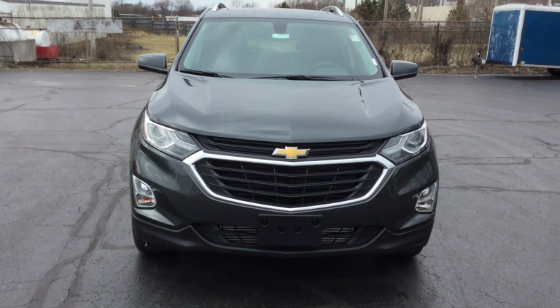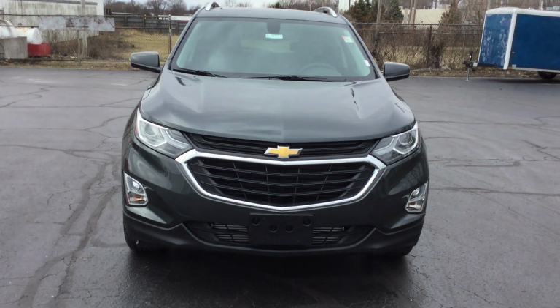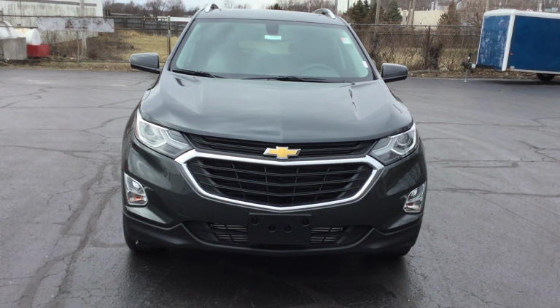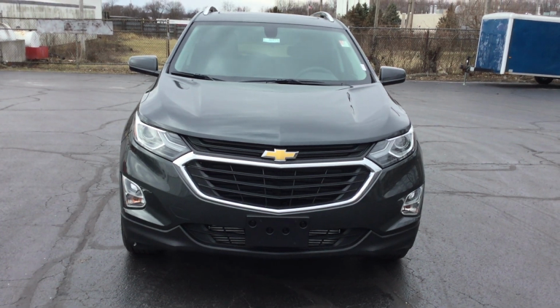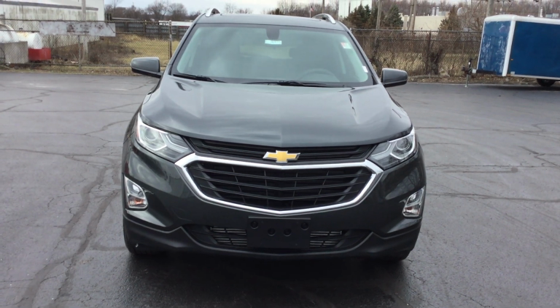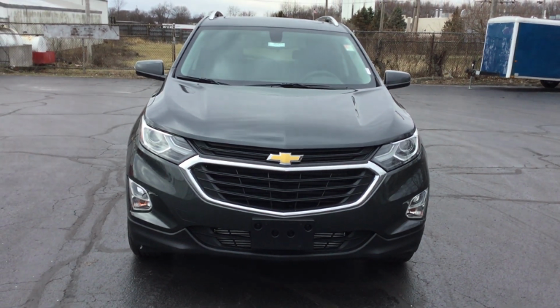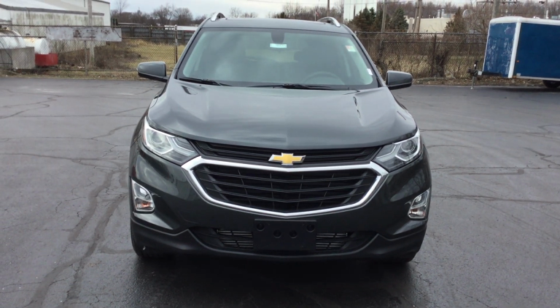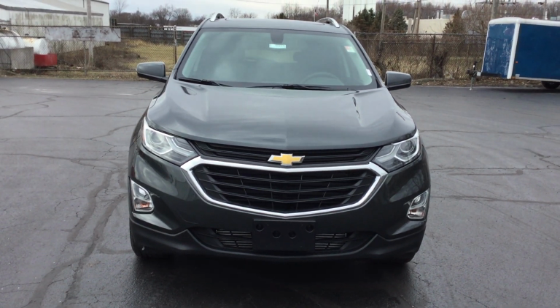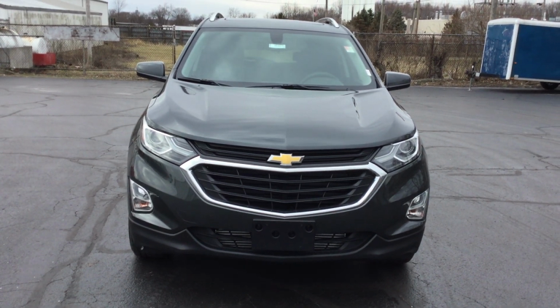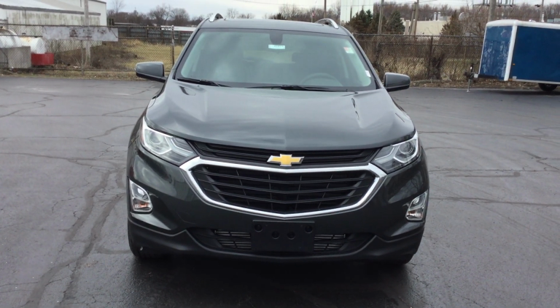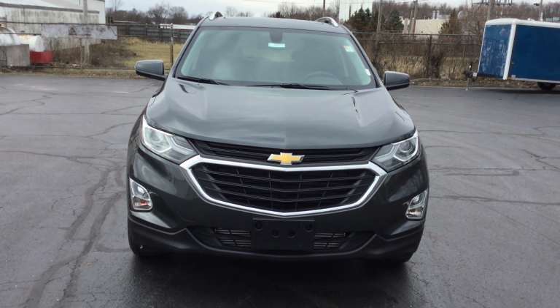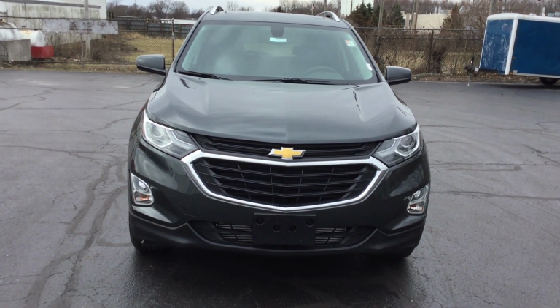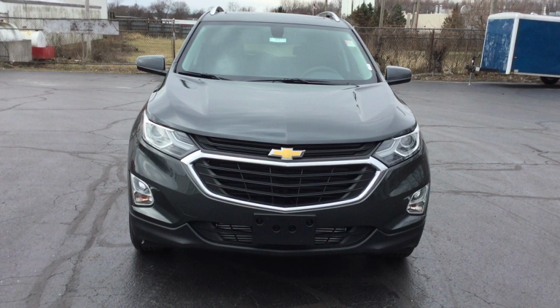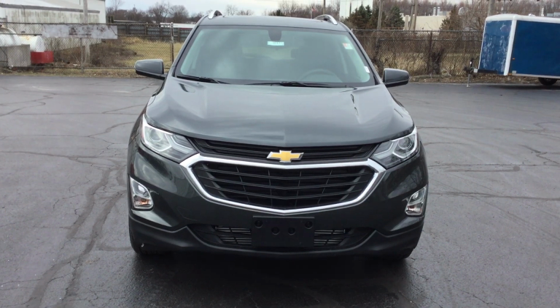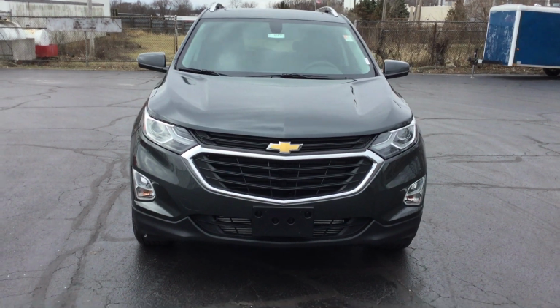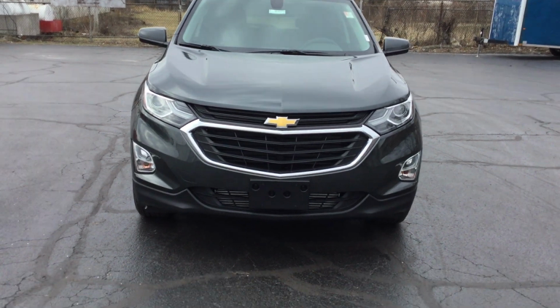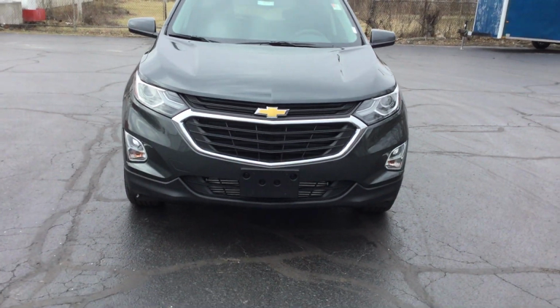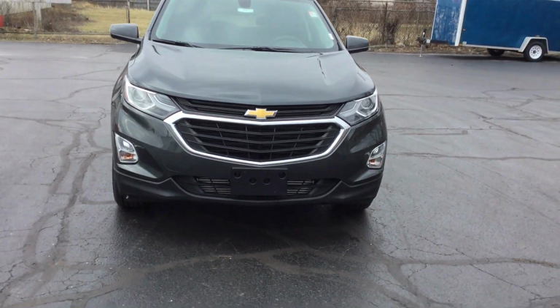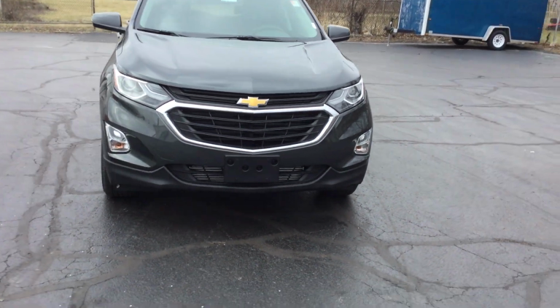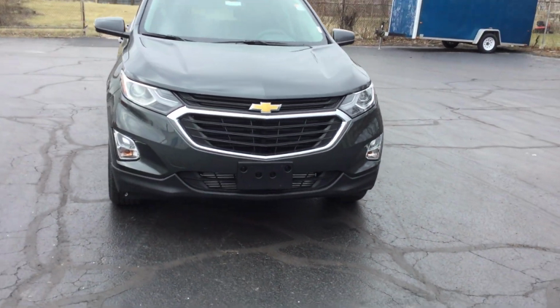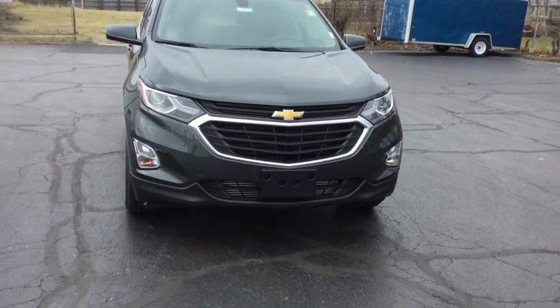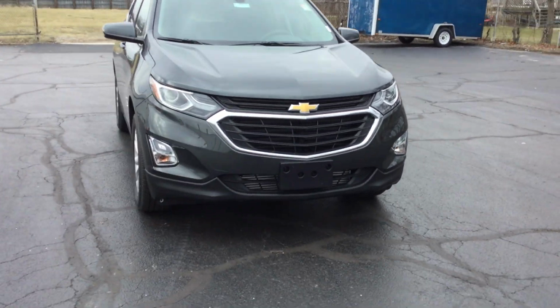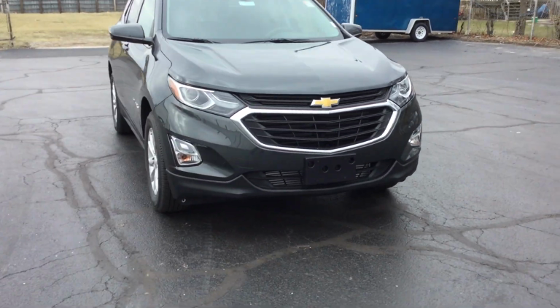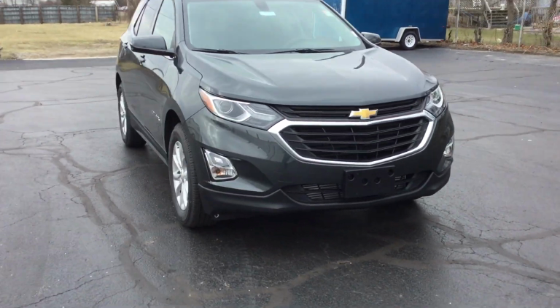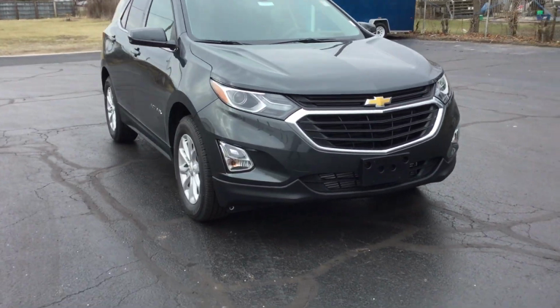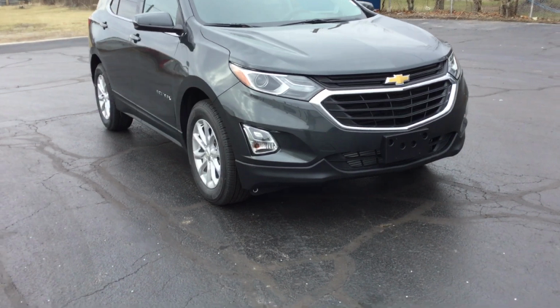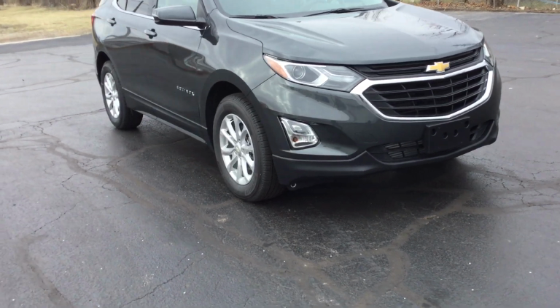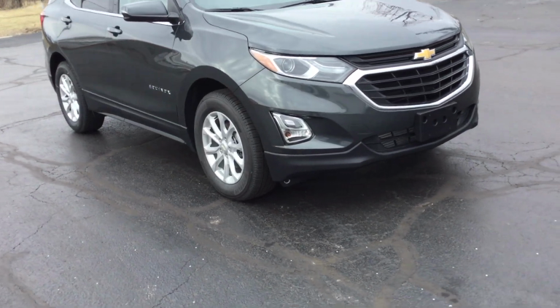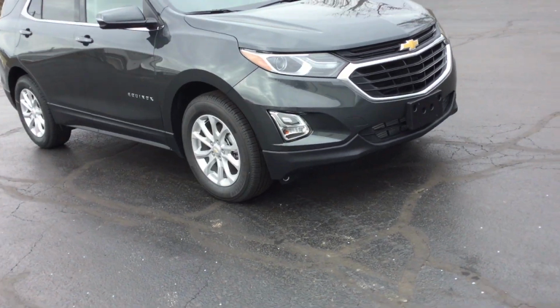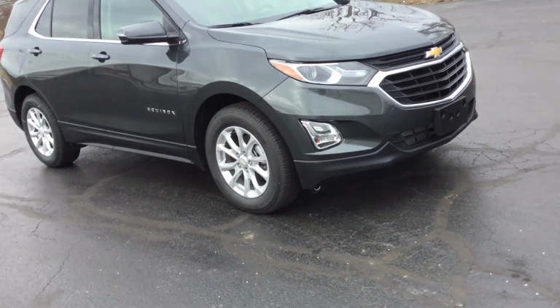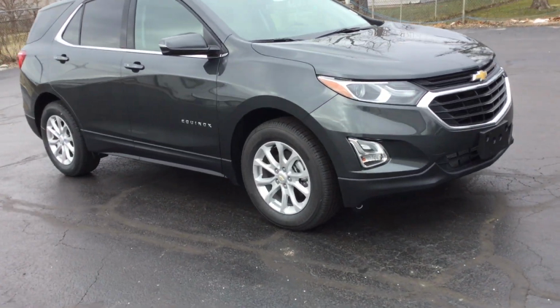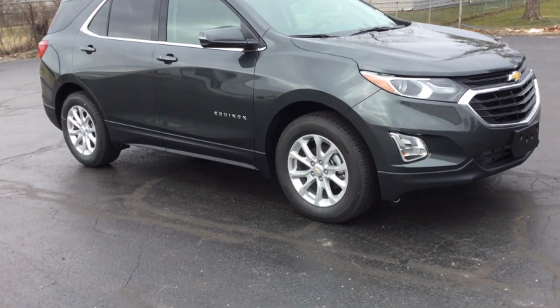Hi, this is Jennifer with Smith's Chevrolet and I'm here to show you our 2018 all-new and redesigned Equinox LT. This vehicle has your front fog lamps, has a 1.5 liter engine, and has 17-inch aluminum wheels.